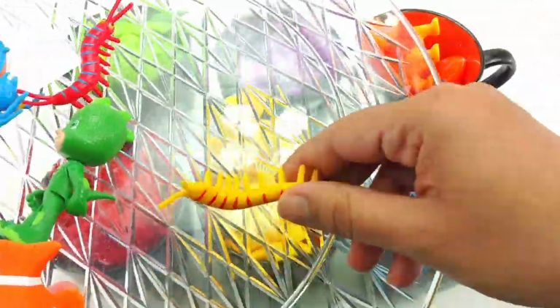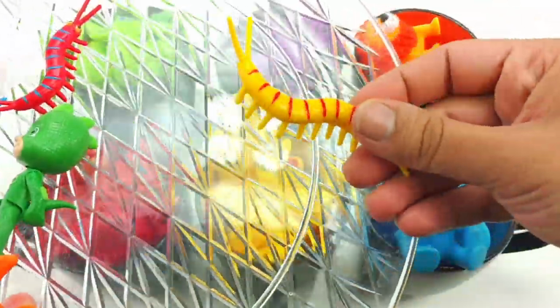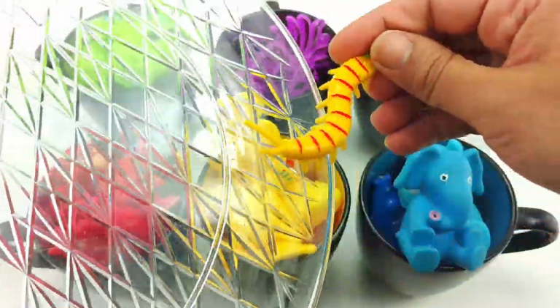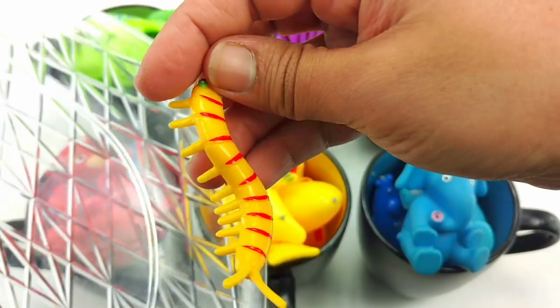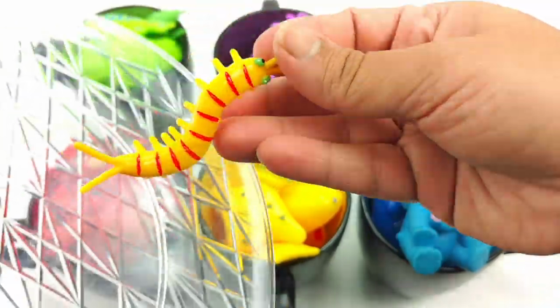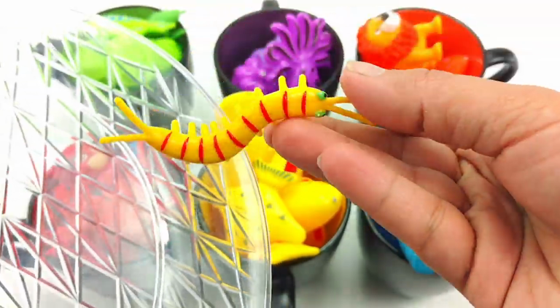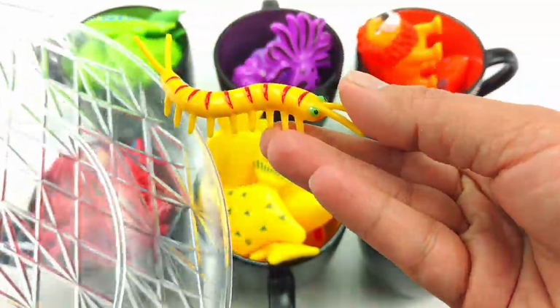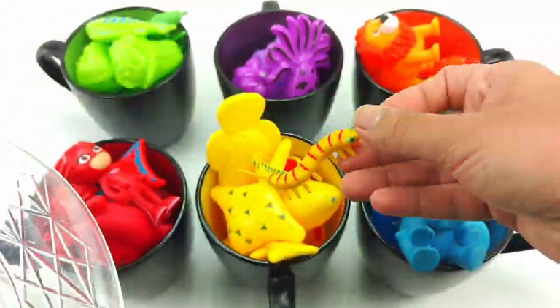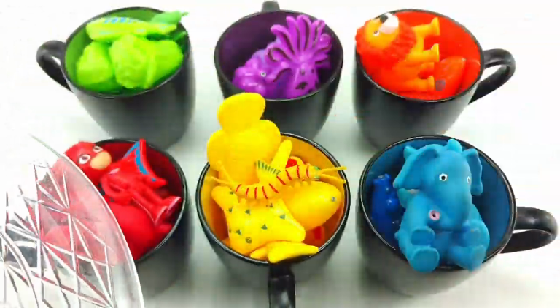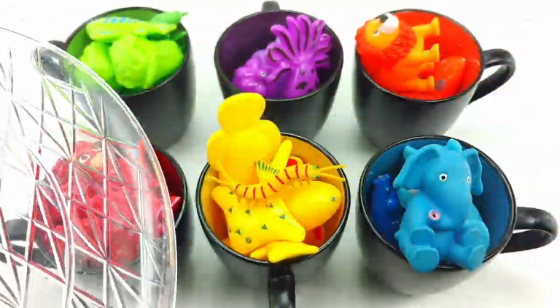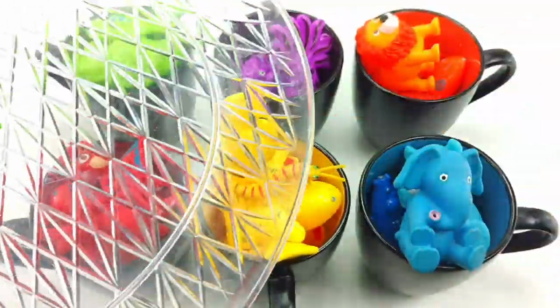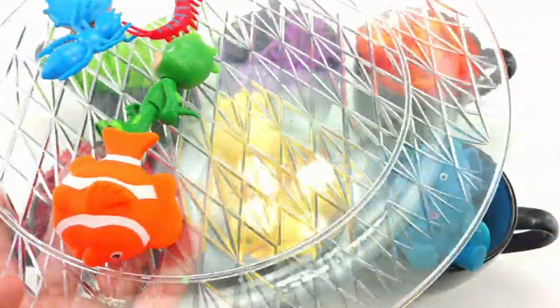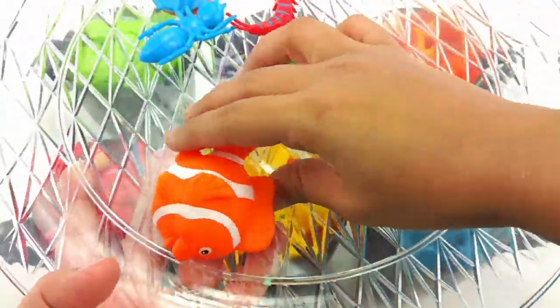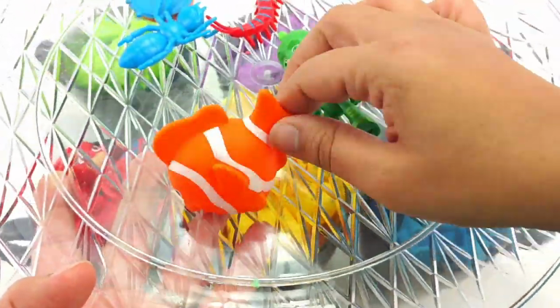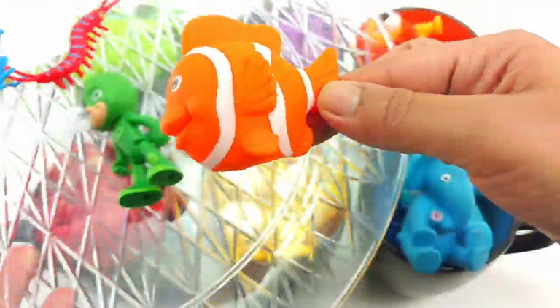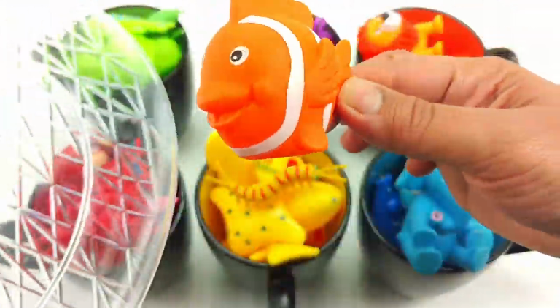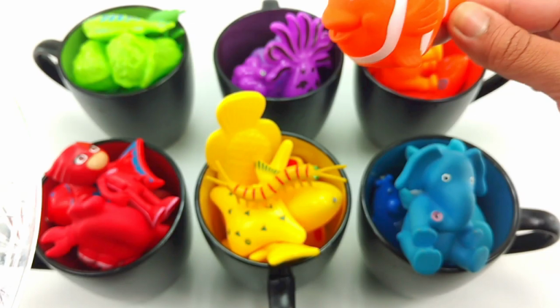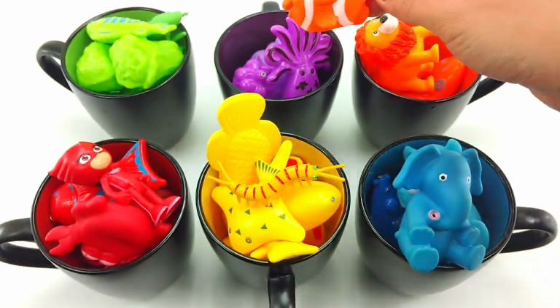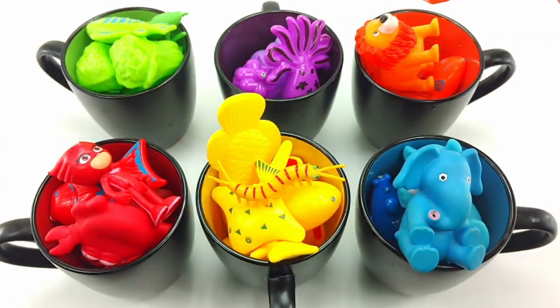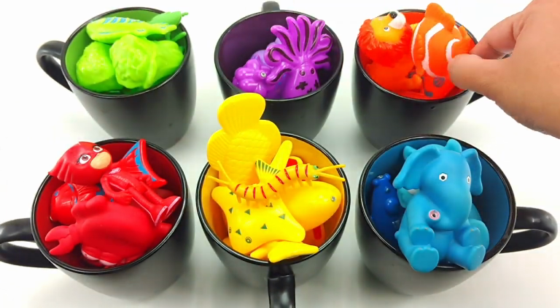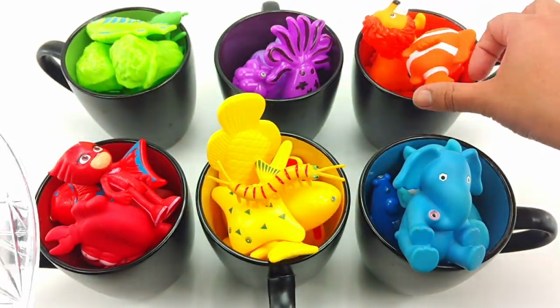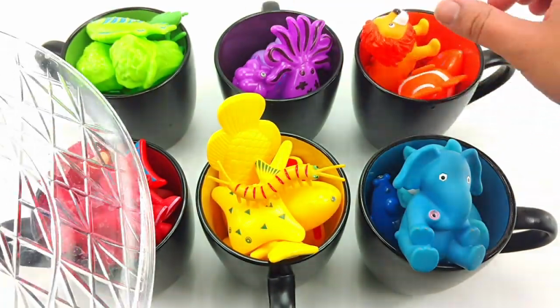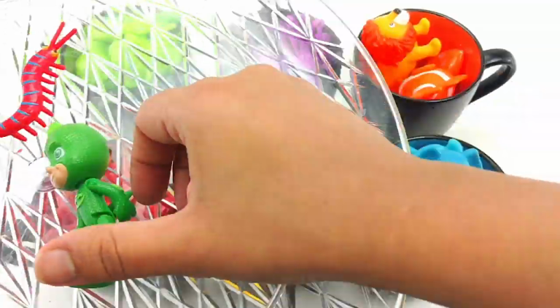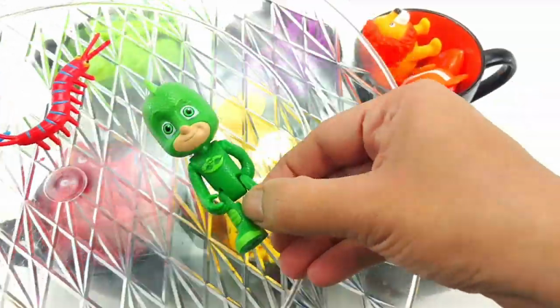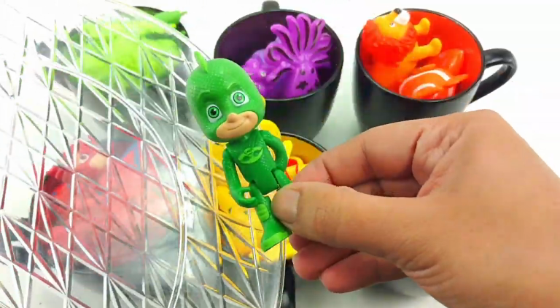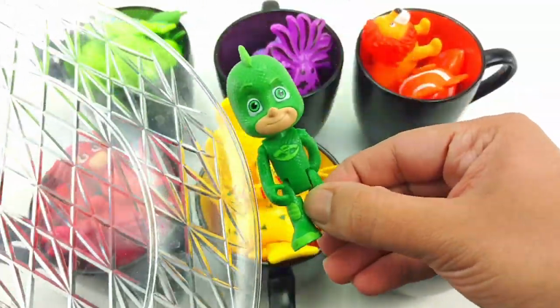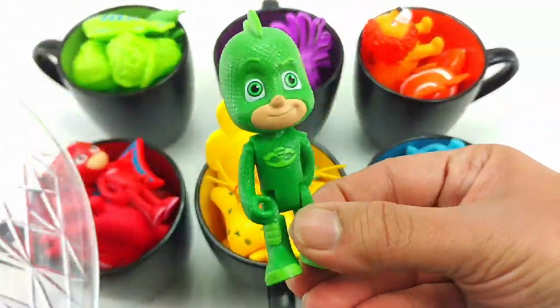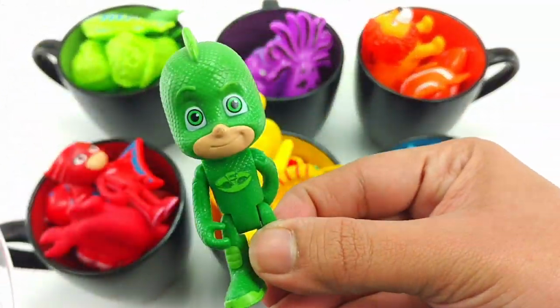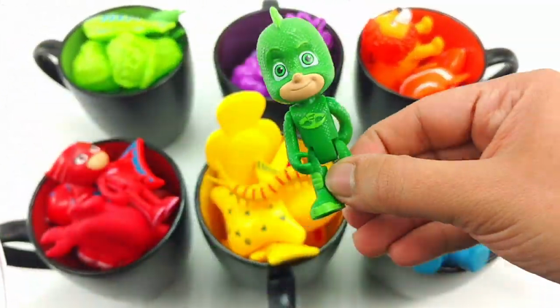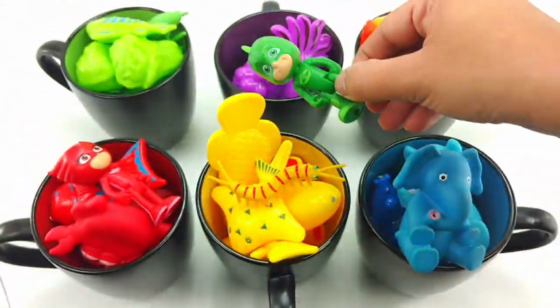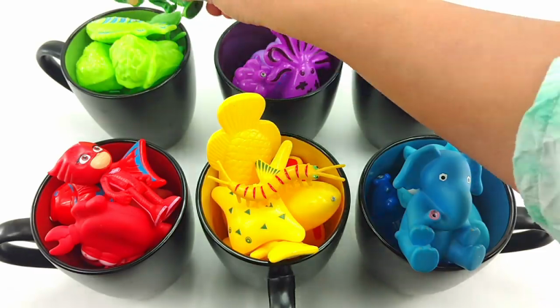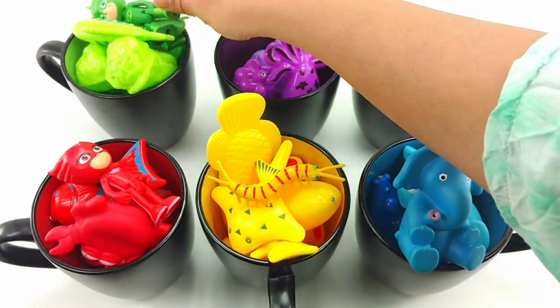Next we have a yellow centipede, a red centipede. Orange clownfish. Goes in orange. Green gecko. Goes in green.